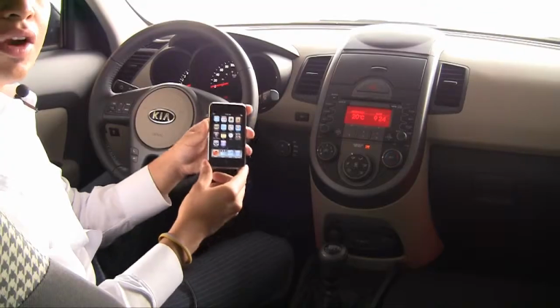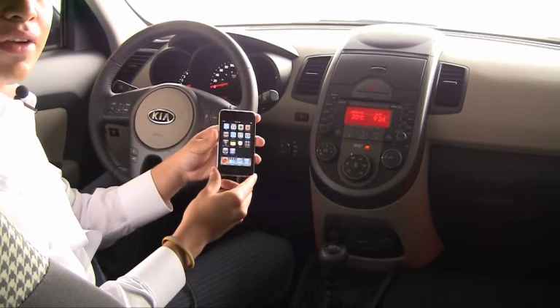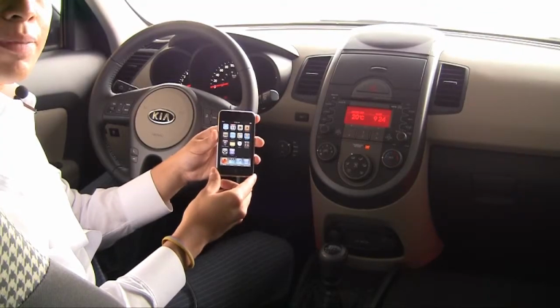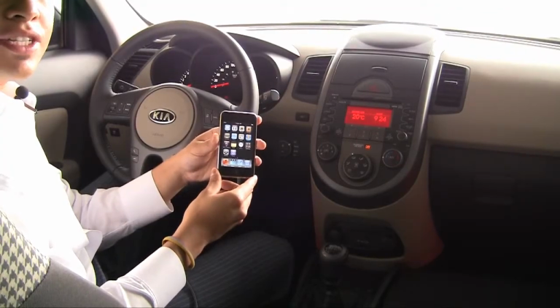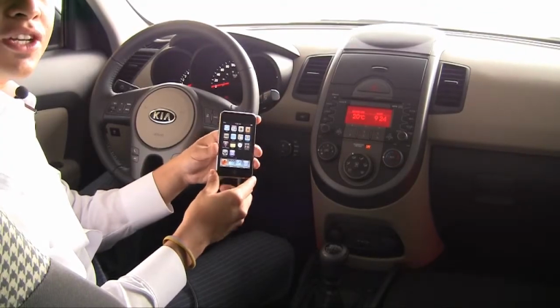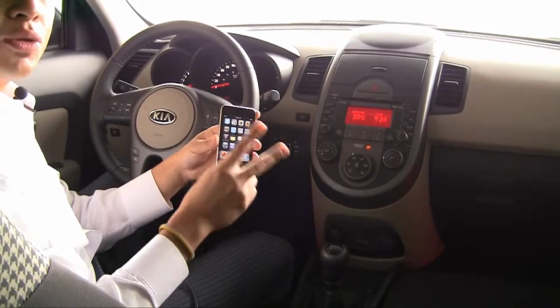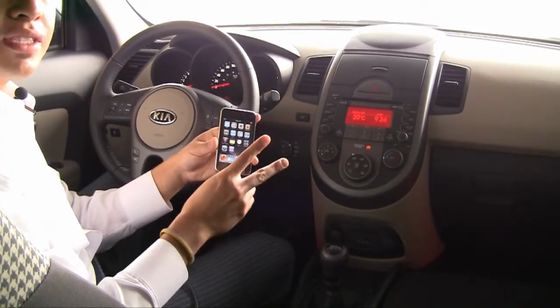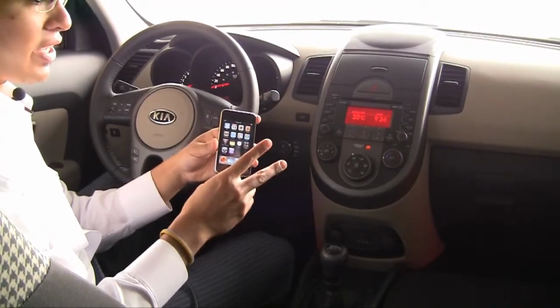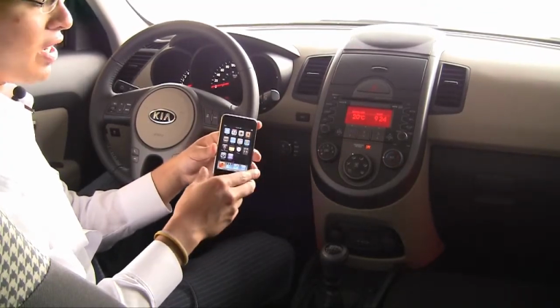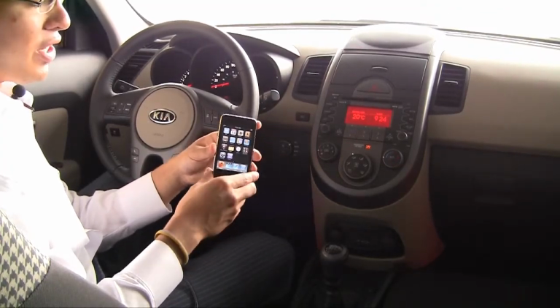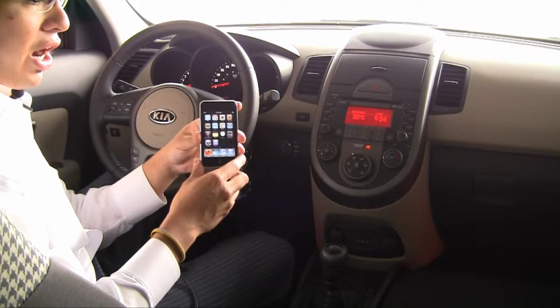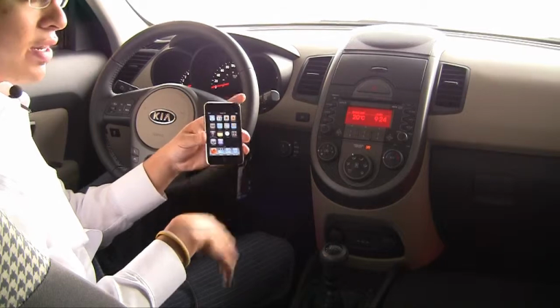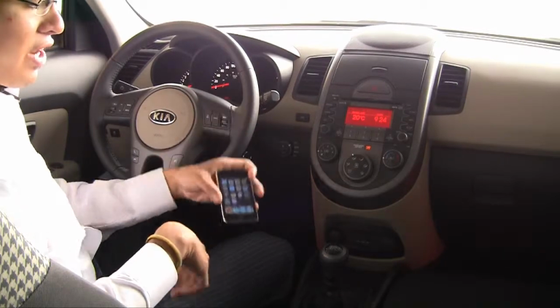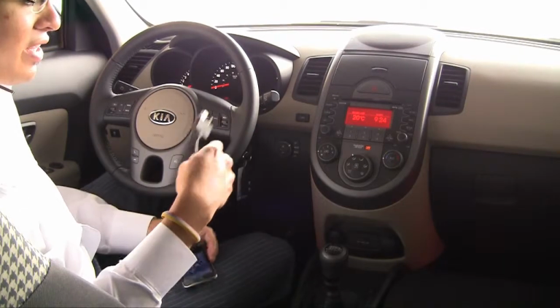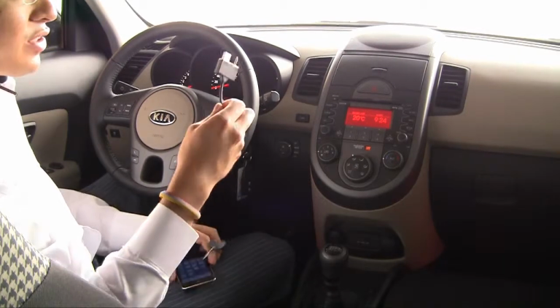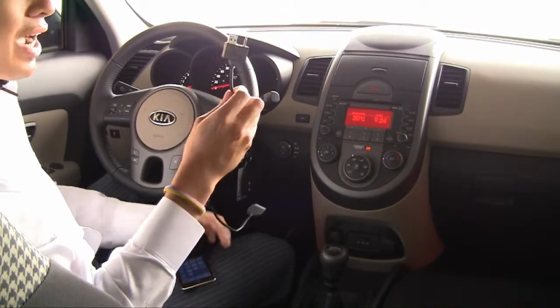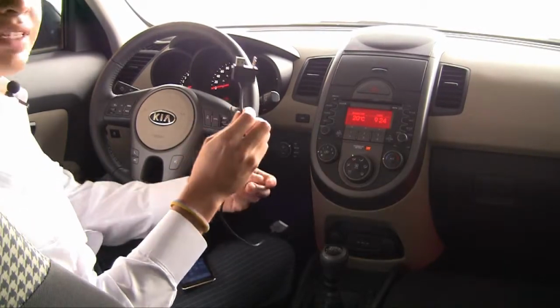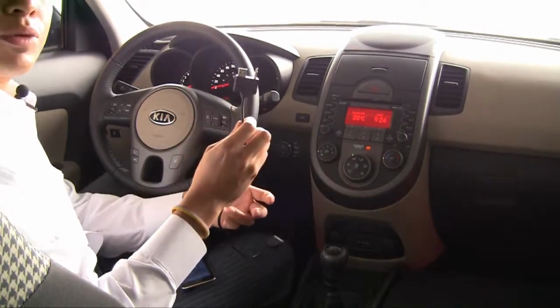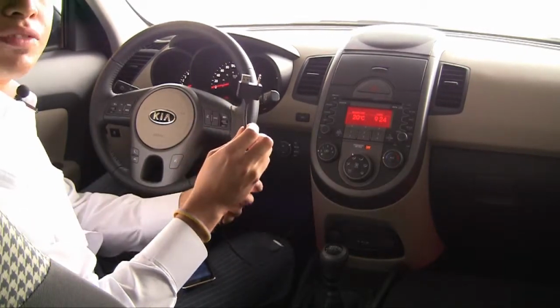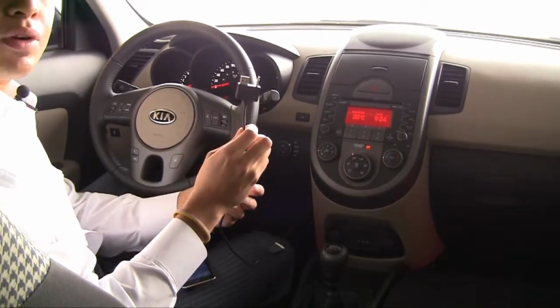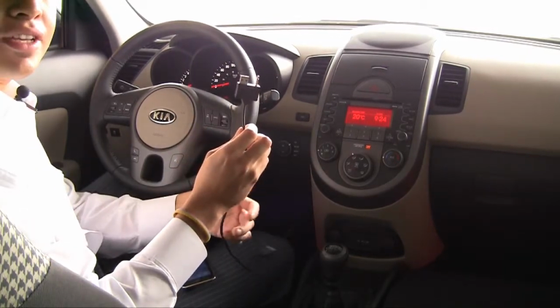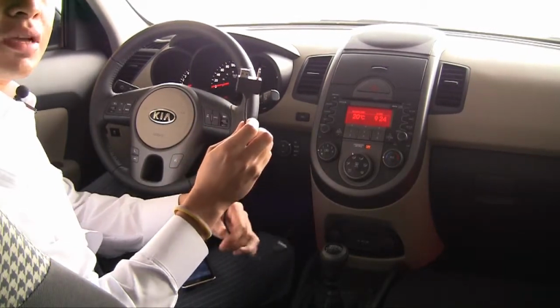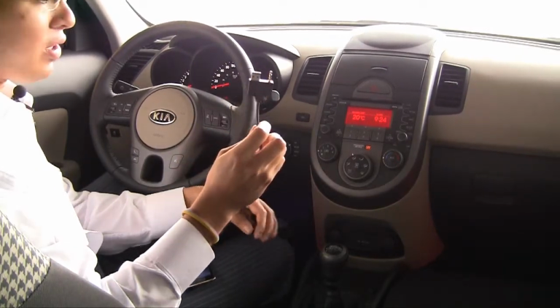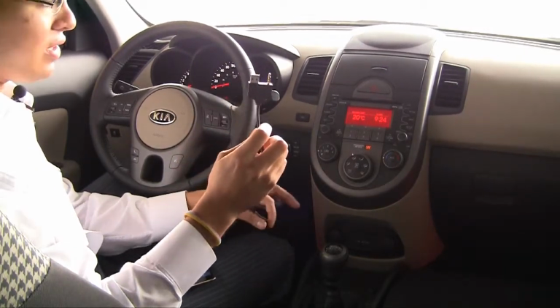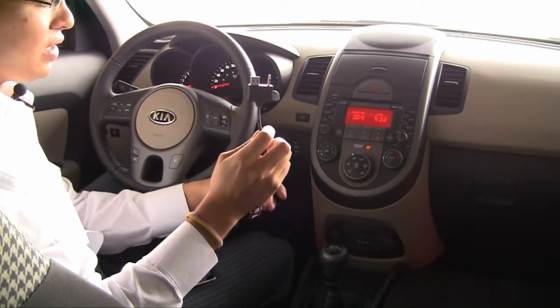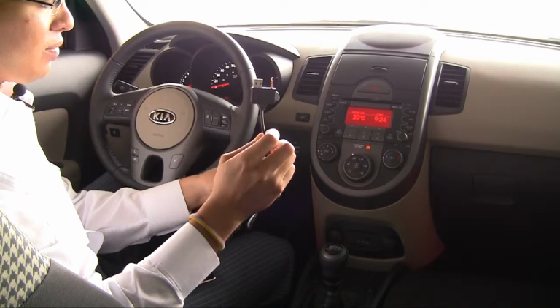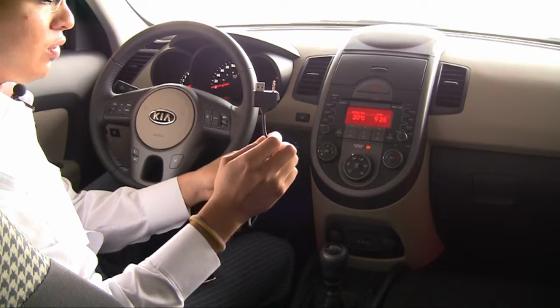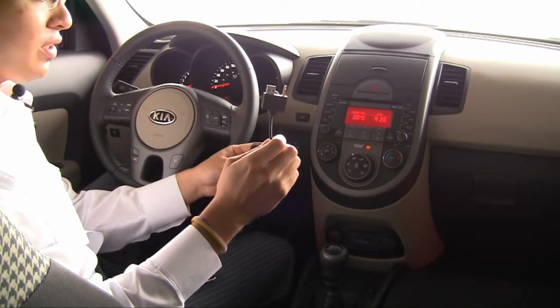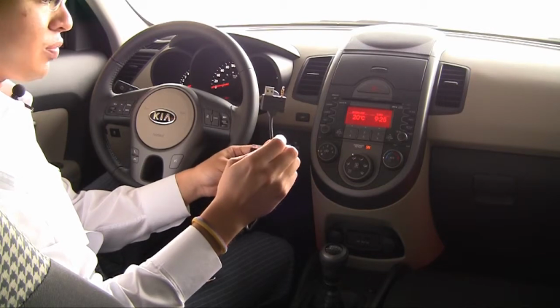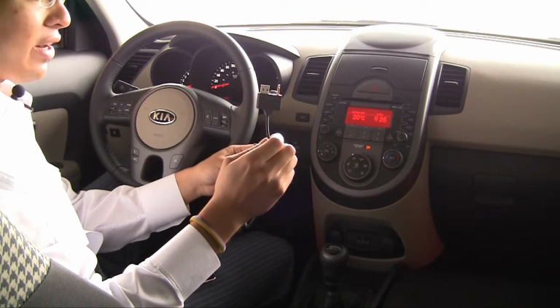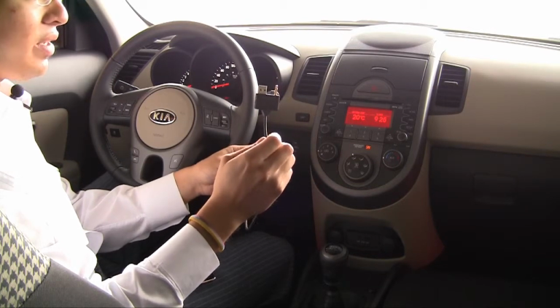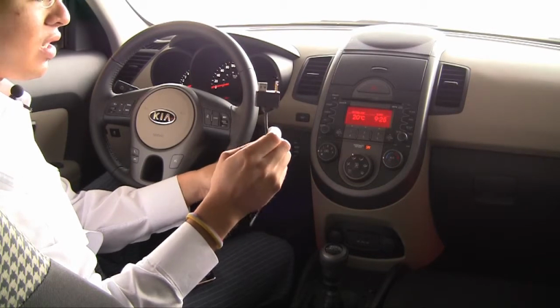So I have the iPod Touch here. You're going to need two things to hook it up: your iPod and the accessories iPod adapter, which is available at your Kia parts dealer. Any local dealership will carry them in stock.